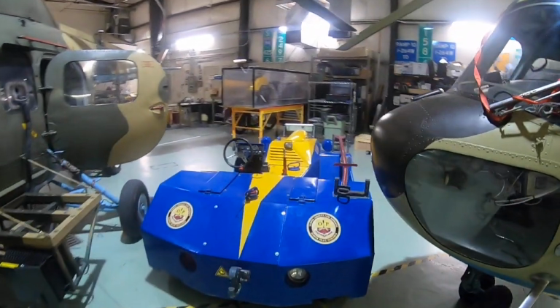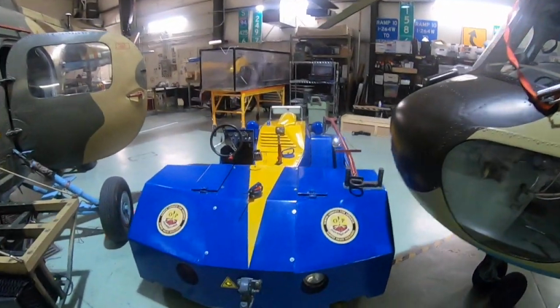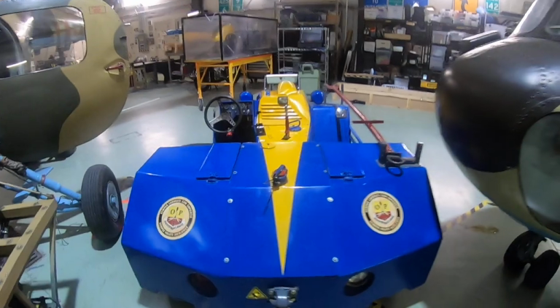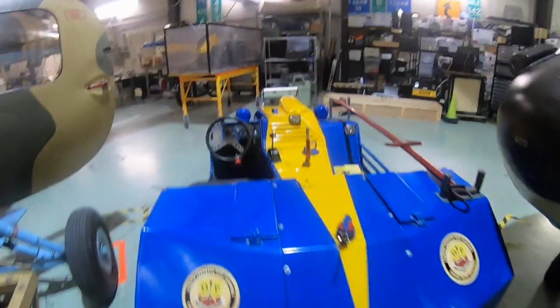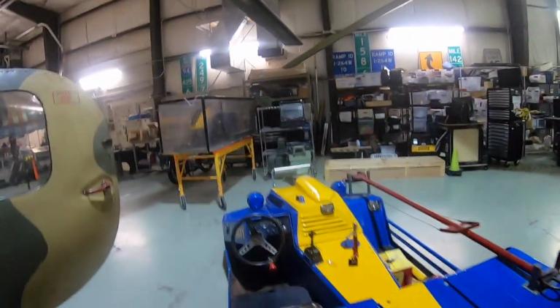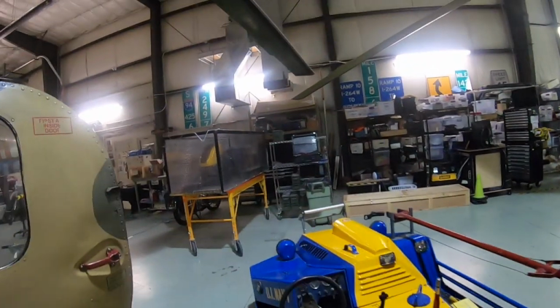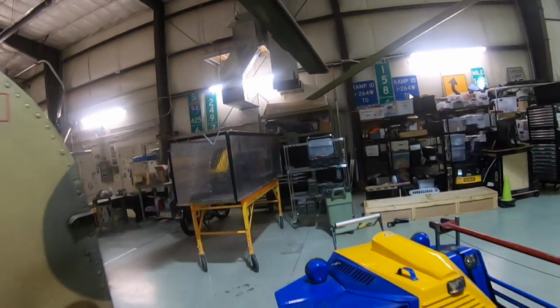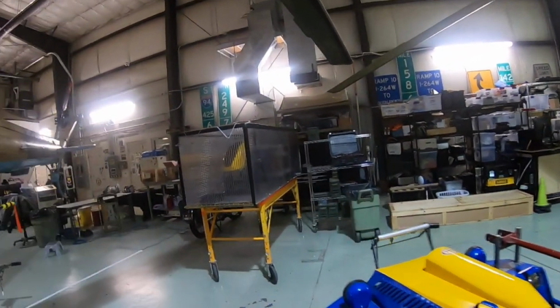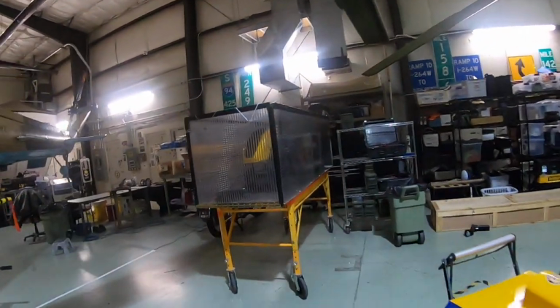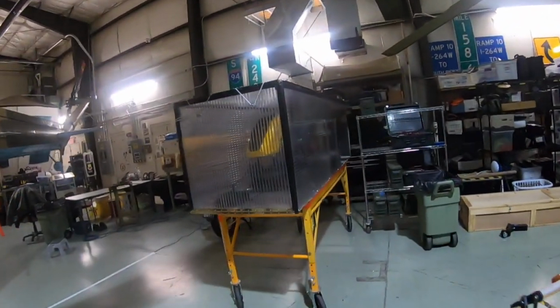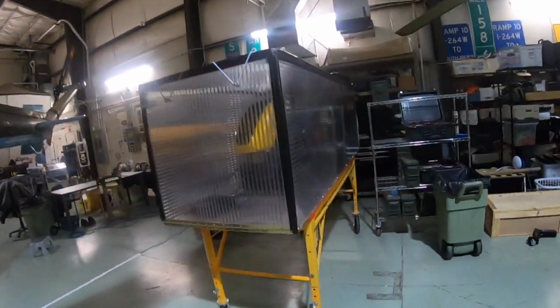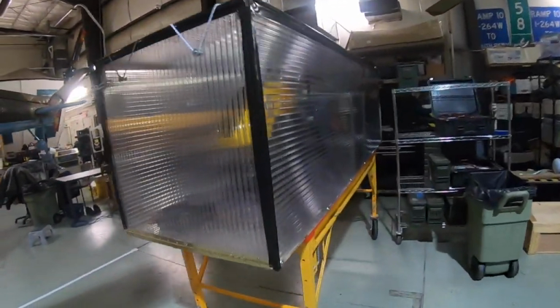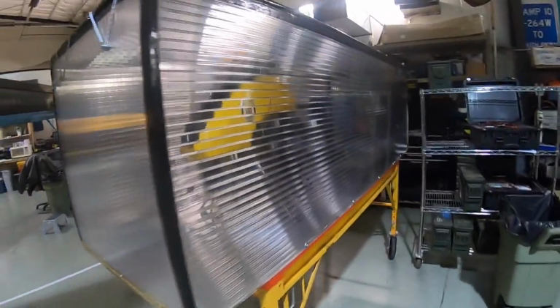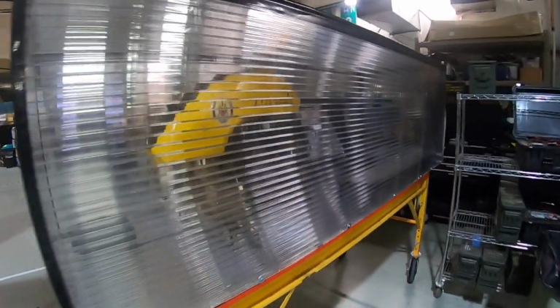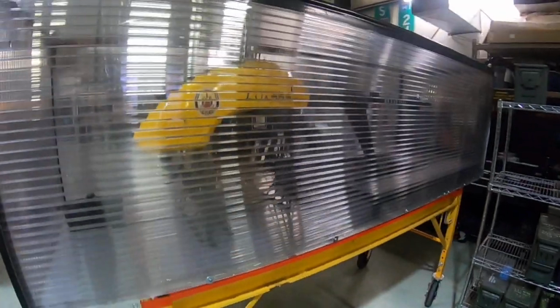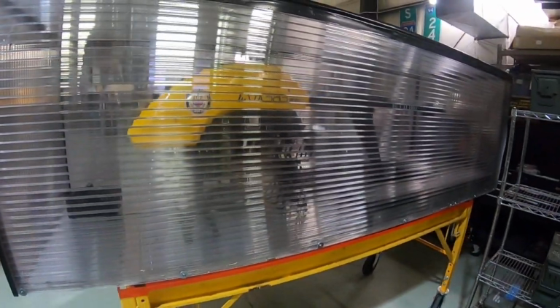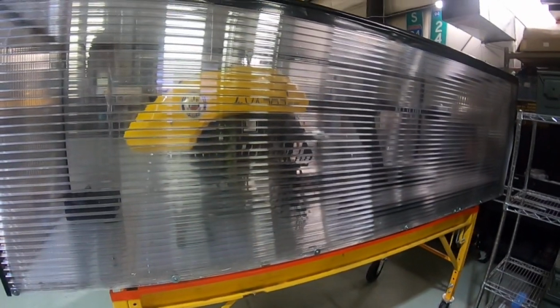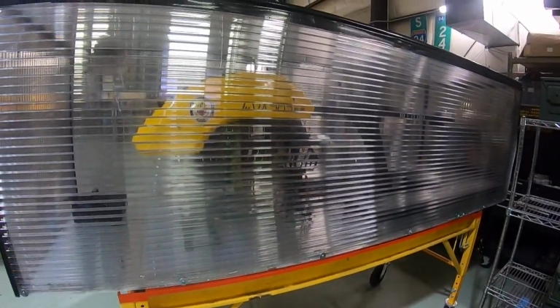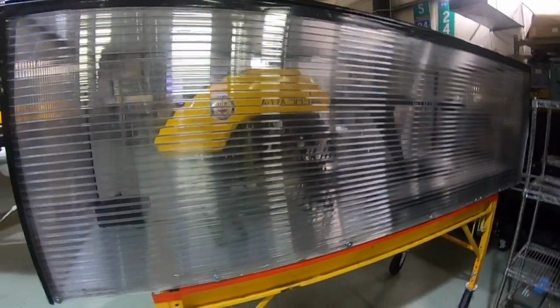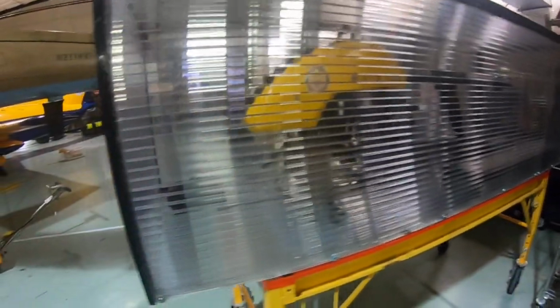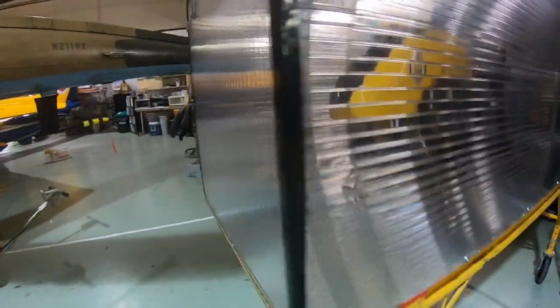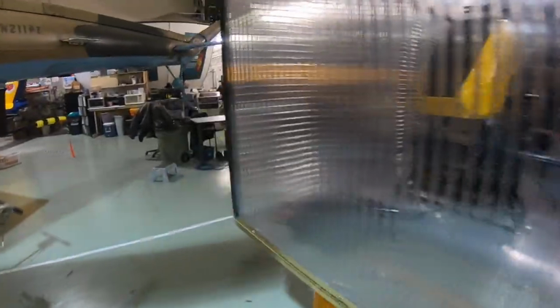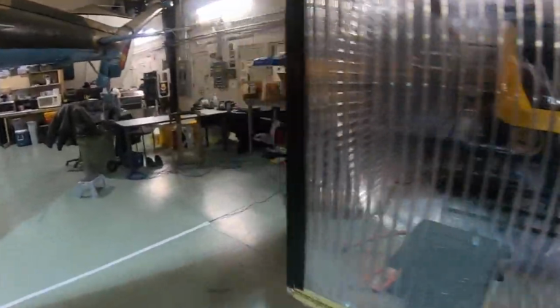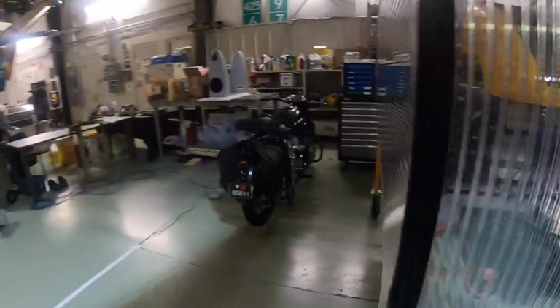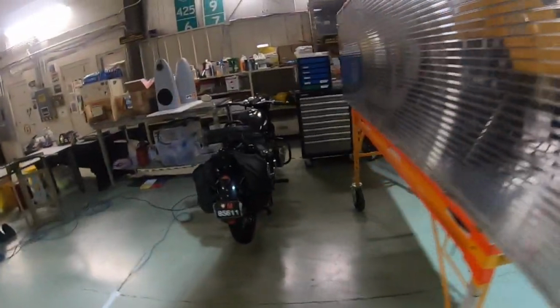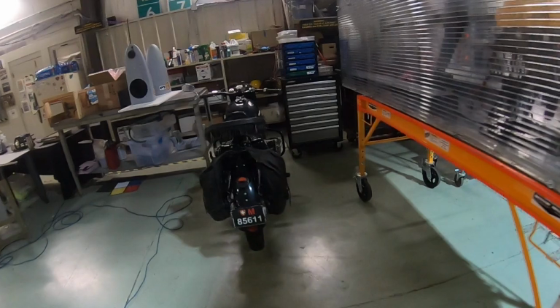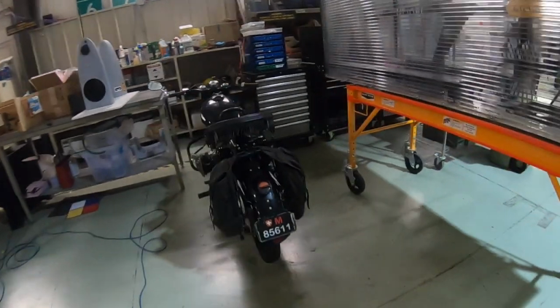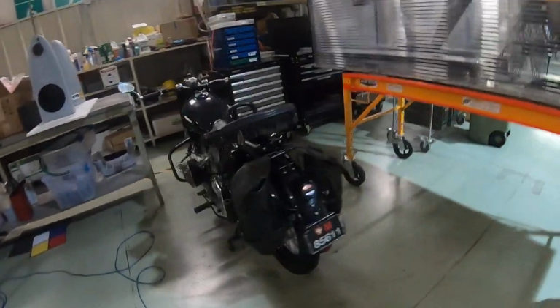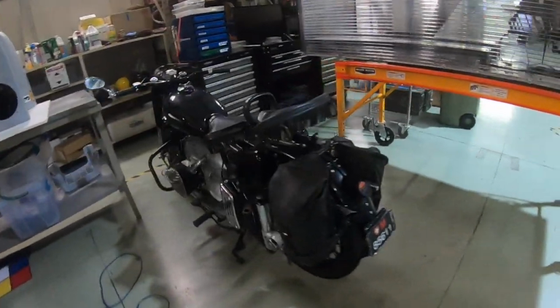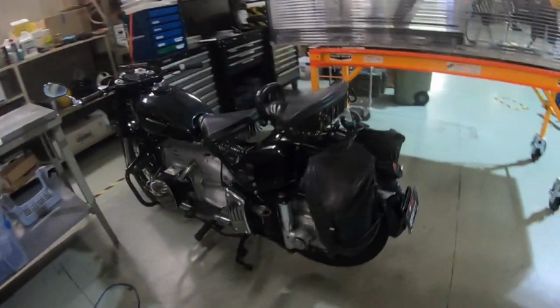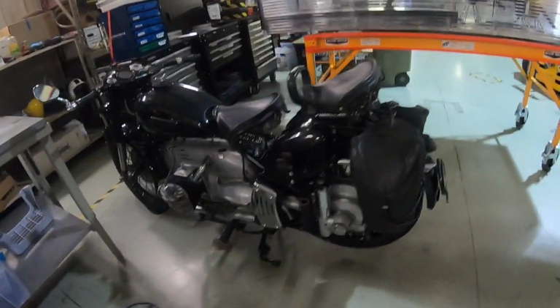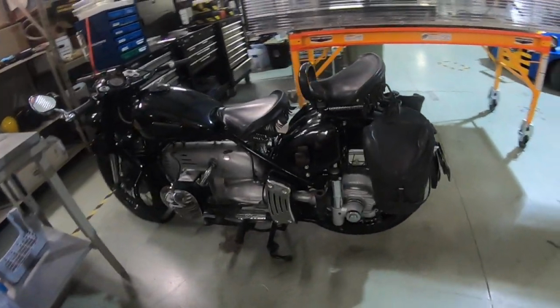This is our tug. That's an unmanned aircraft — an electric rotorcraft. This one here is classified, so I can't talk about that.